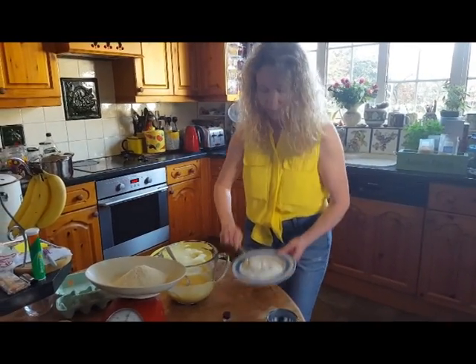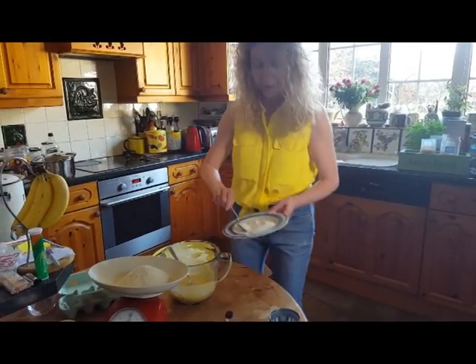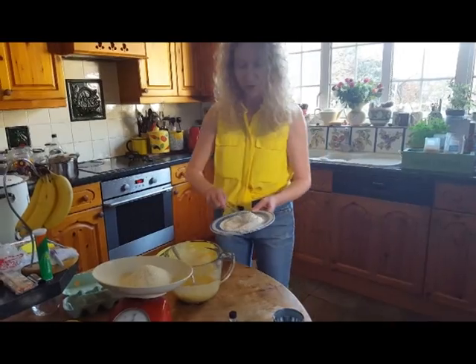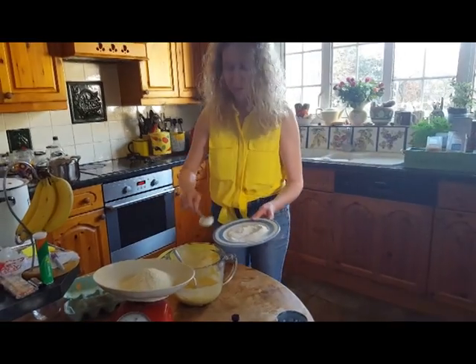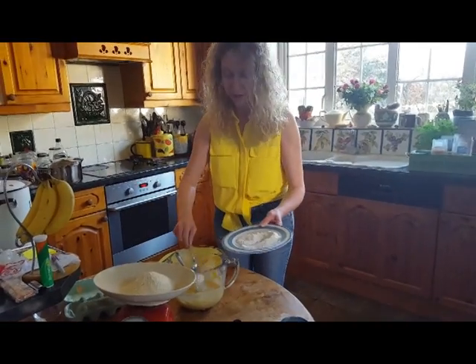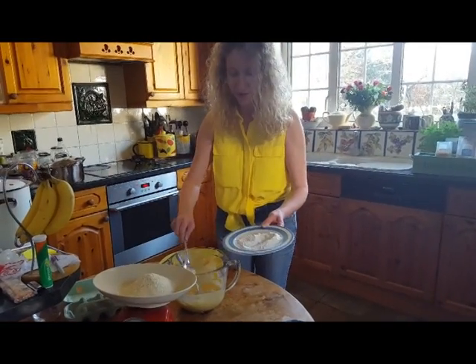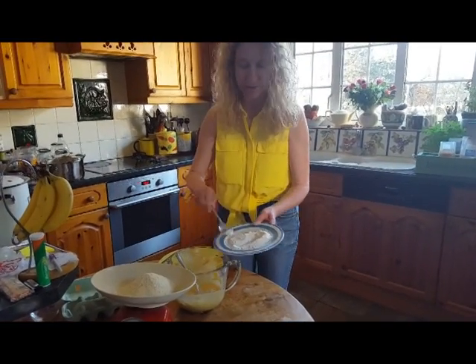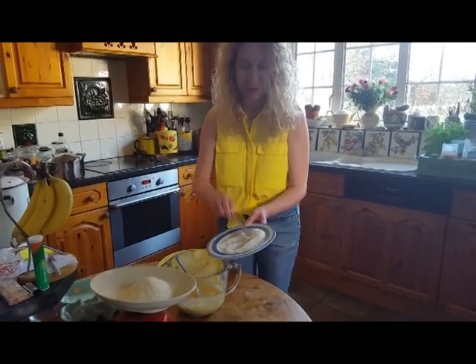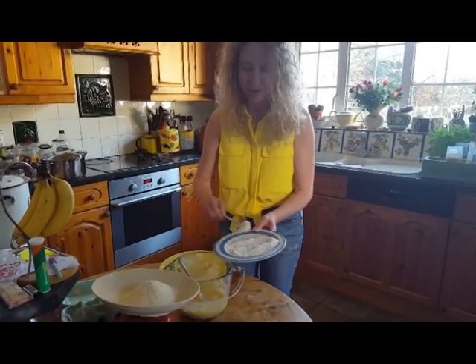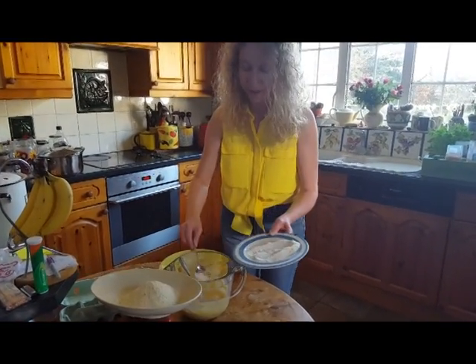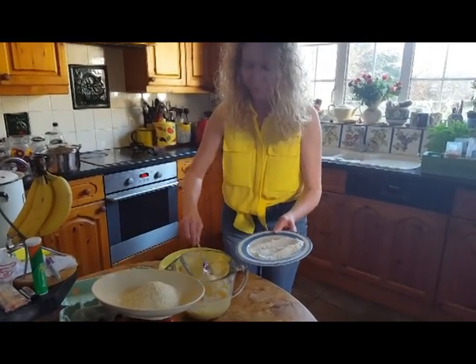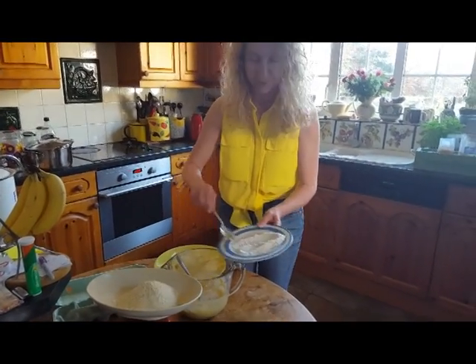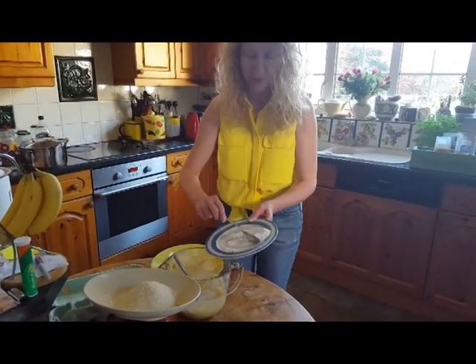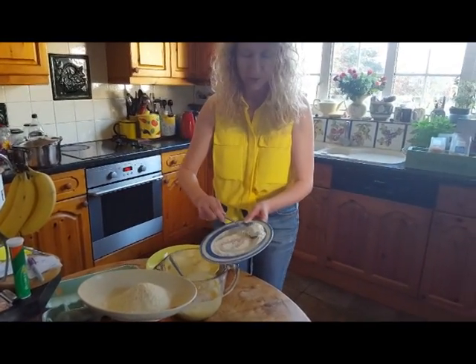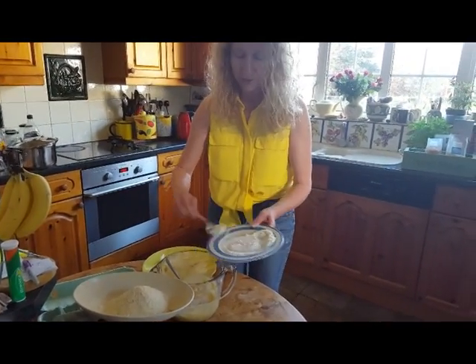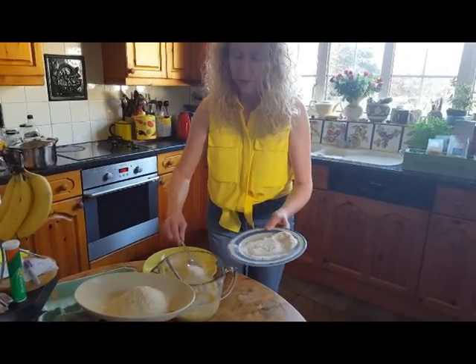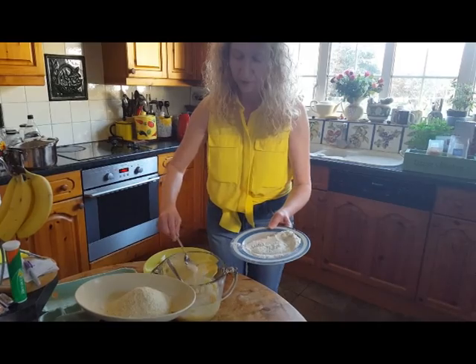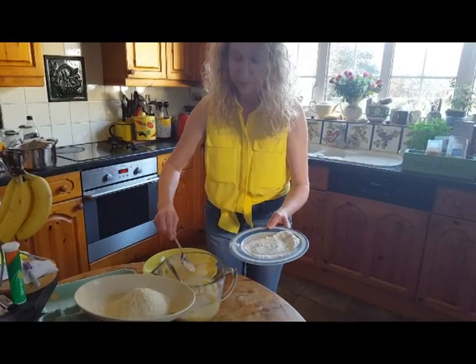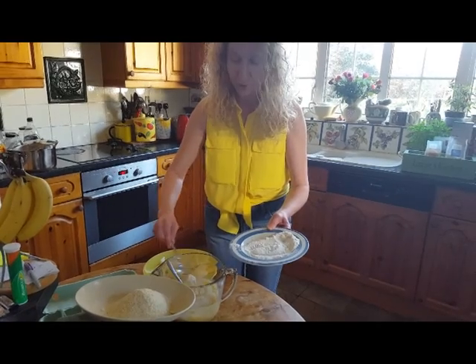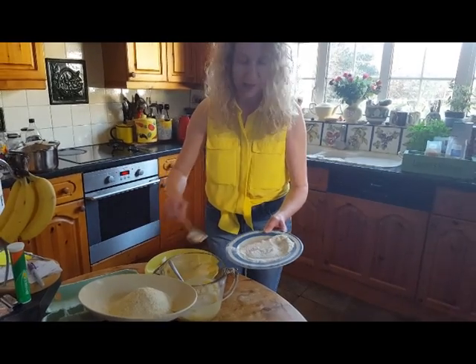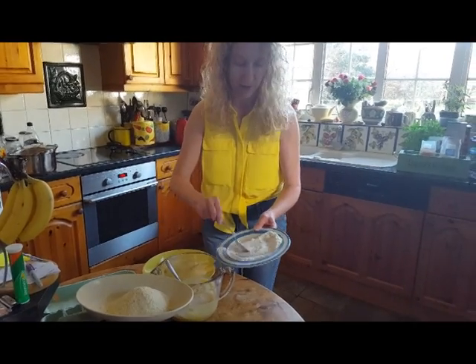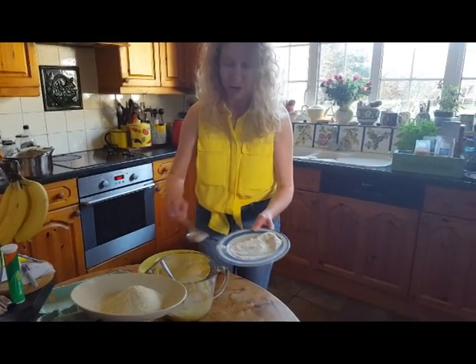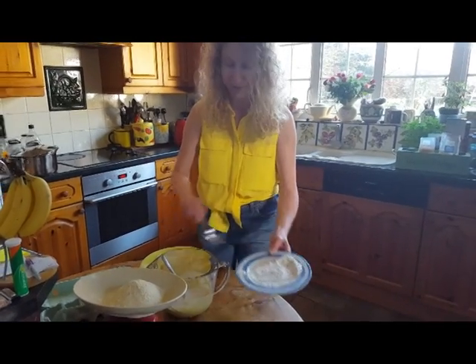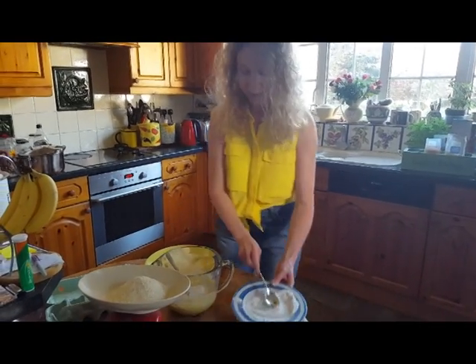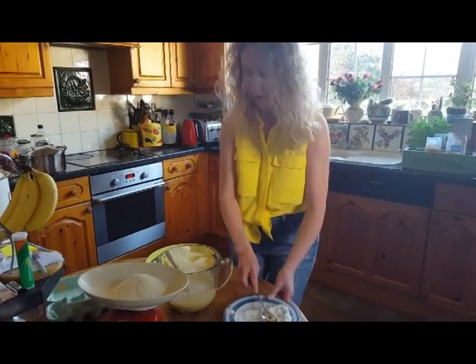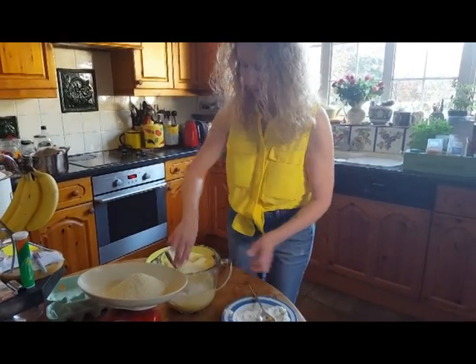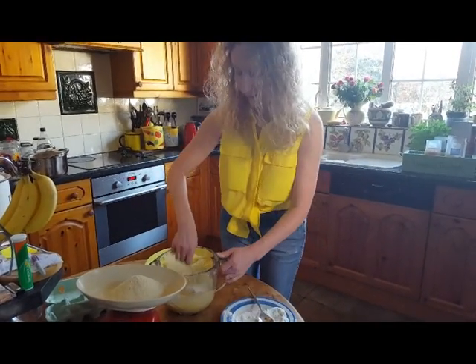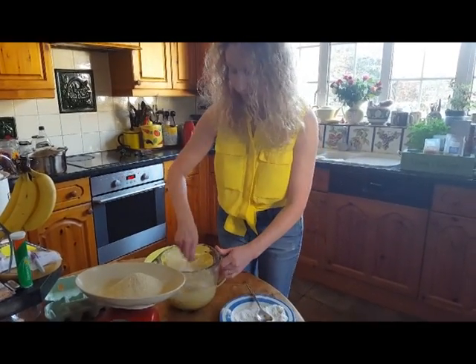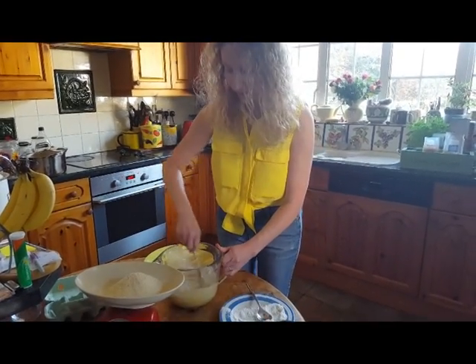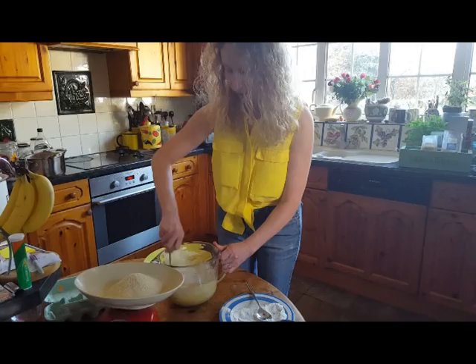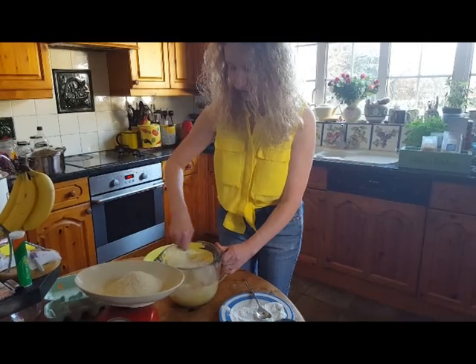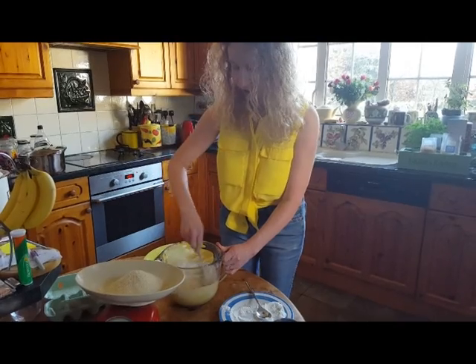About 25 grams — one ounce of flour going in now. You can always add a bit more flour, so I'll go with less. Give that a good stir.